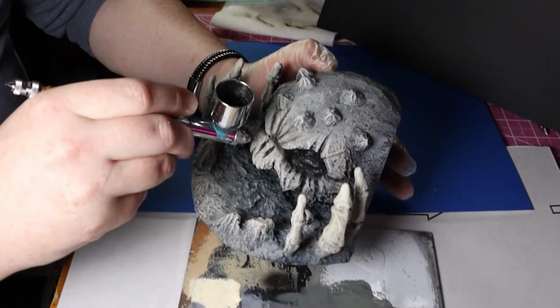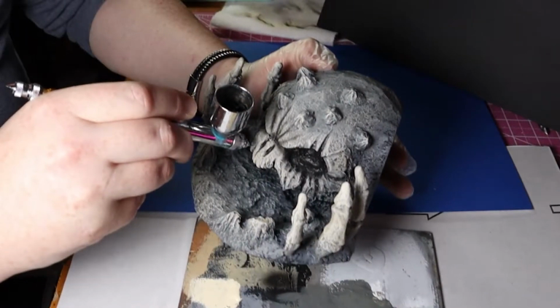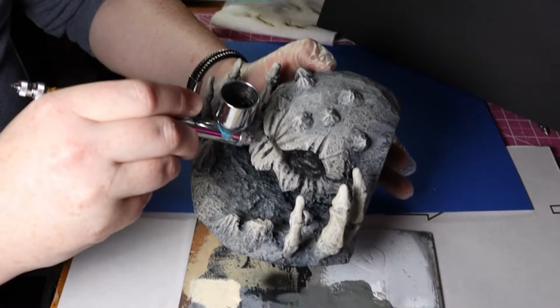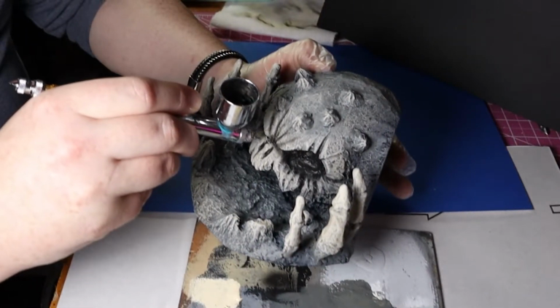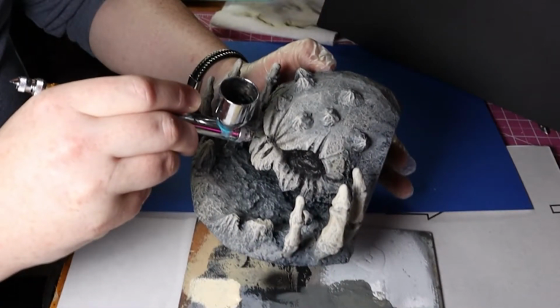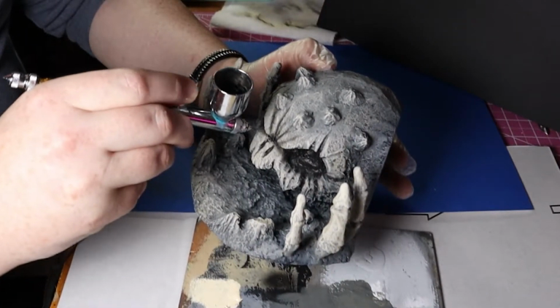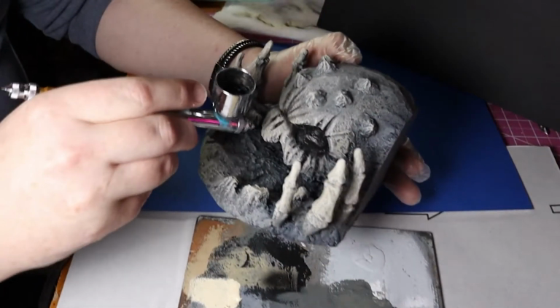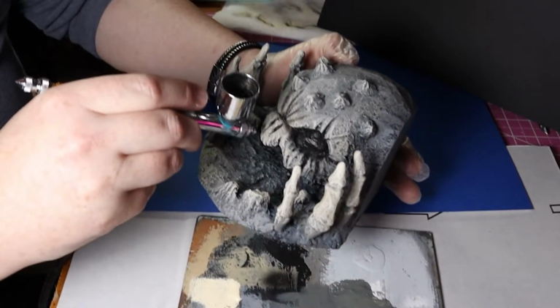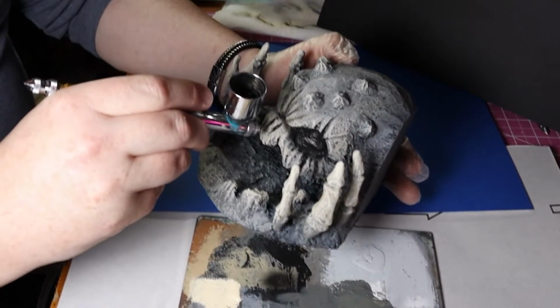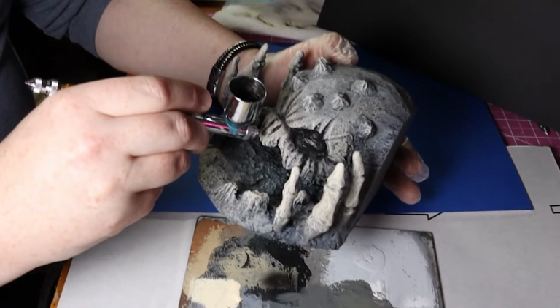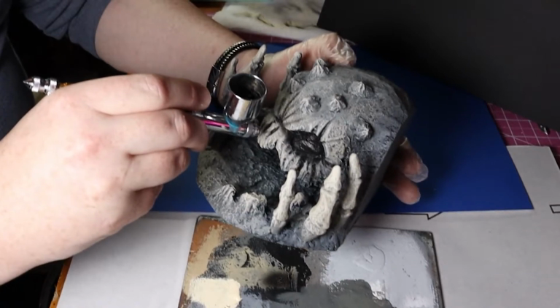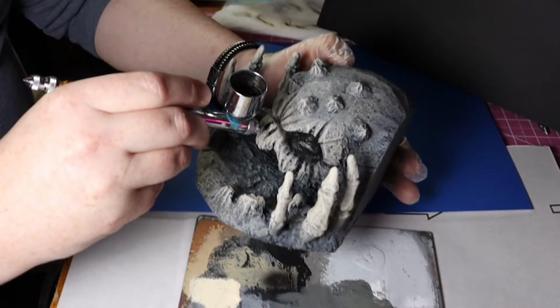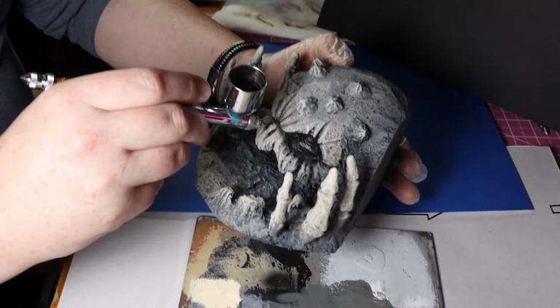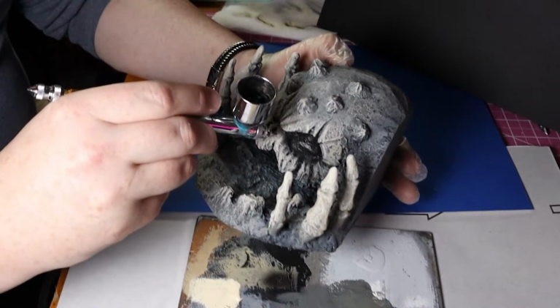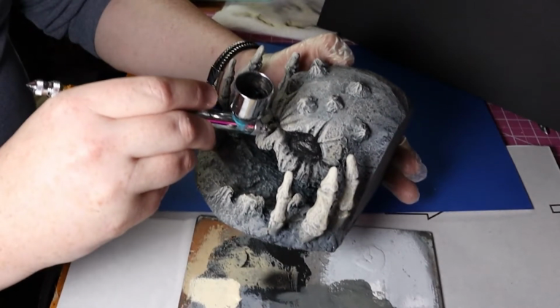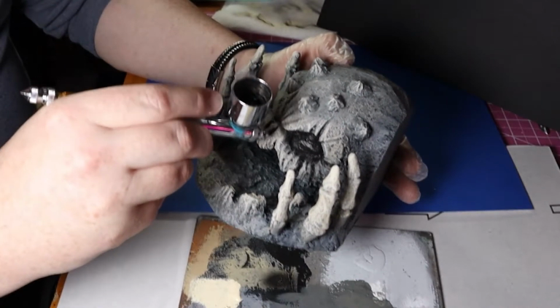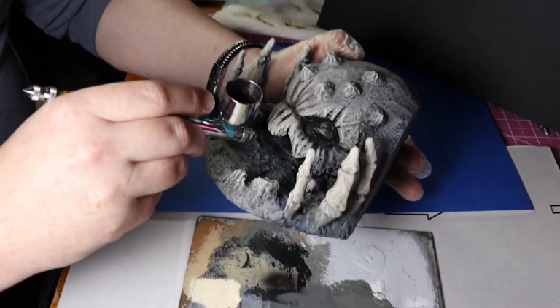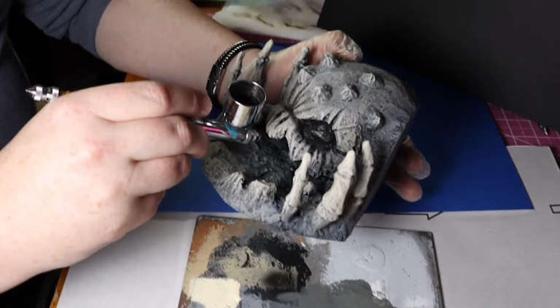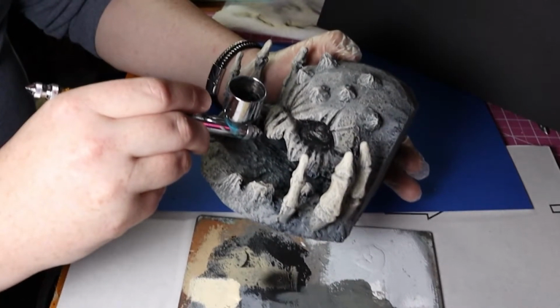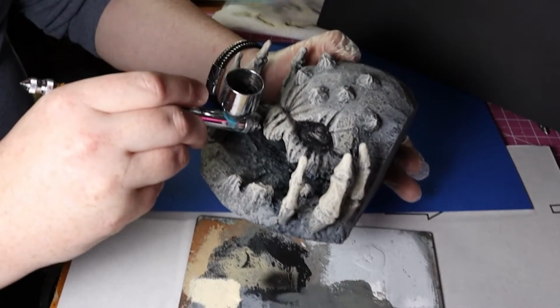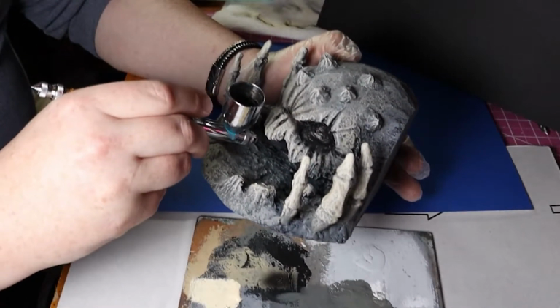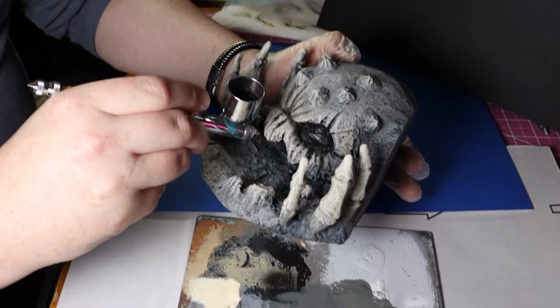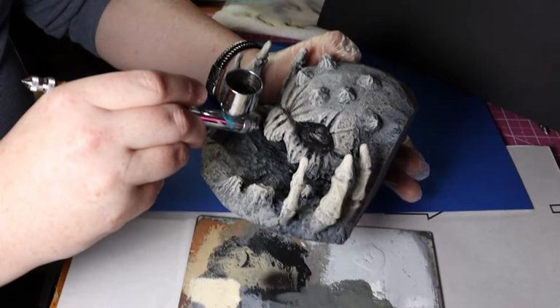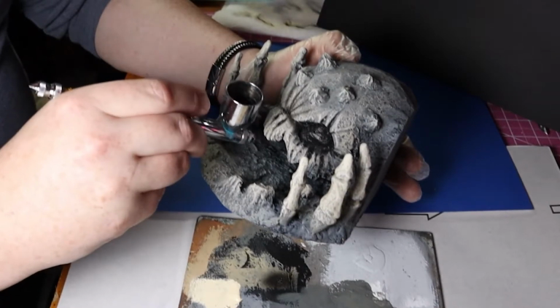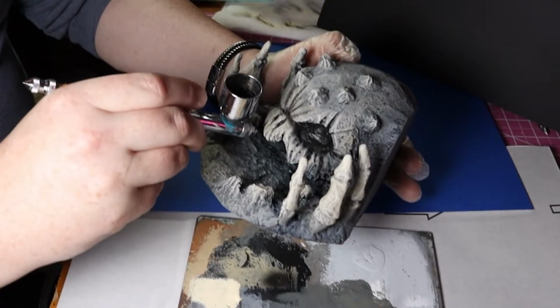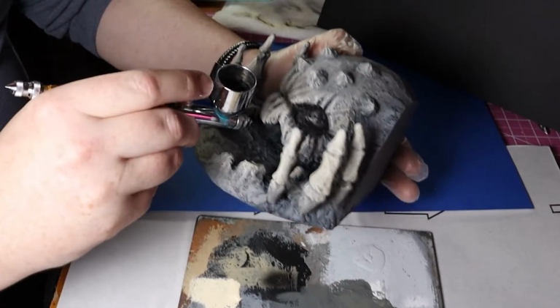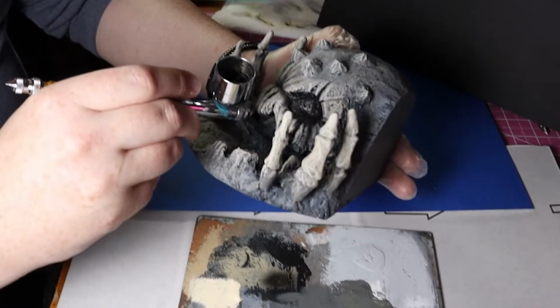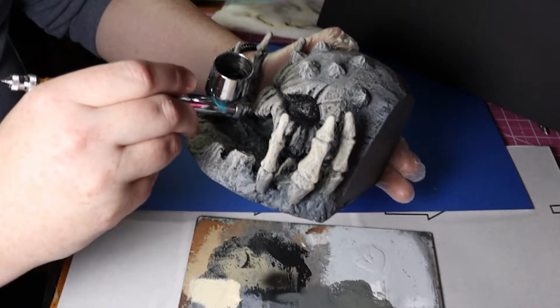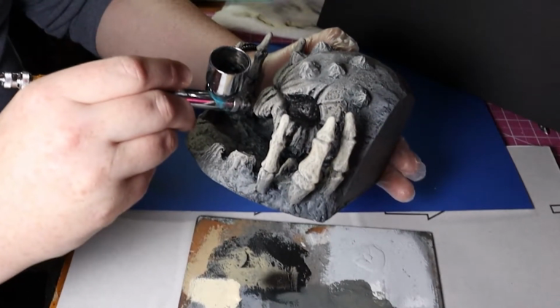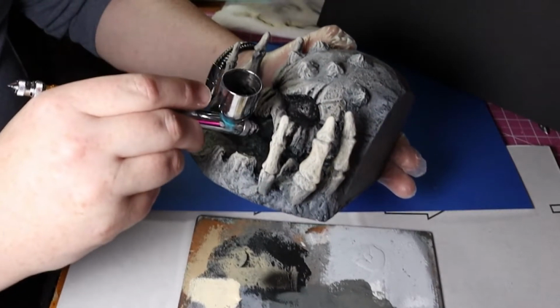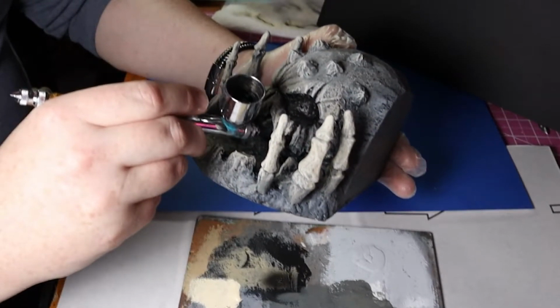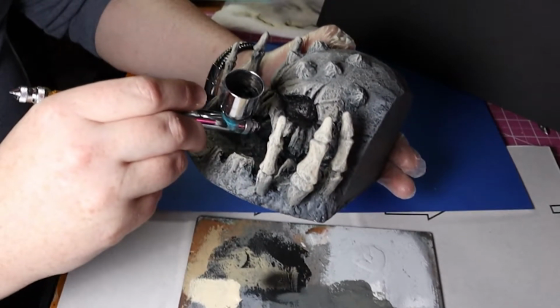Next I pull out my airbrush with some black paint and add more details to the areas I wanted to shadow. This stage seriously brought out a lot of detail. My airbrush is probably my favorite hobby tool for getting the paint effects I'm looking for.